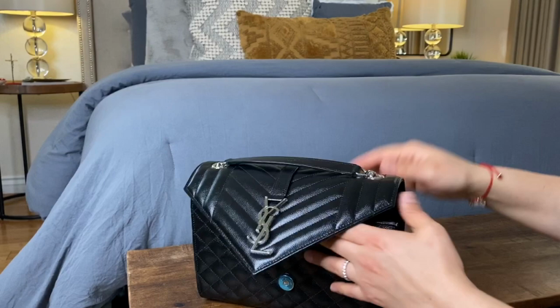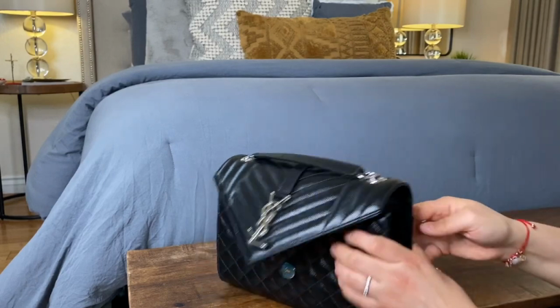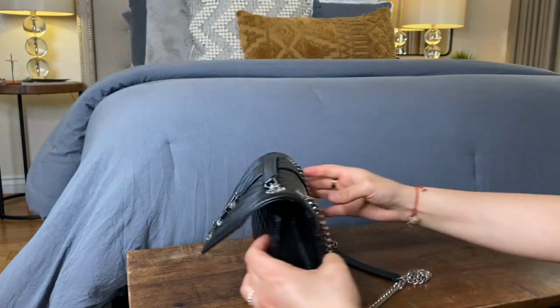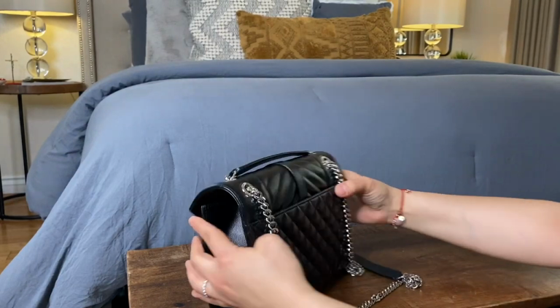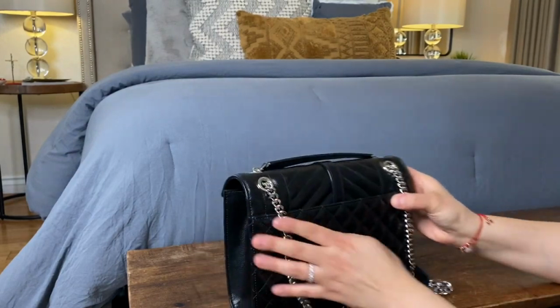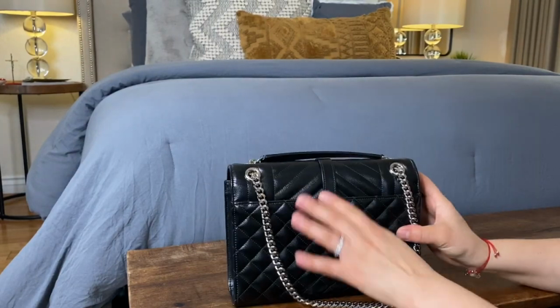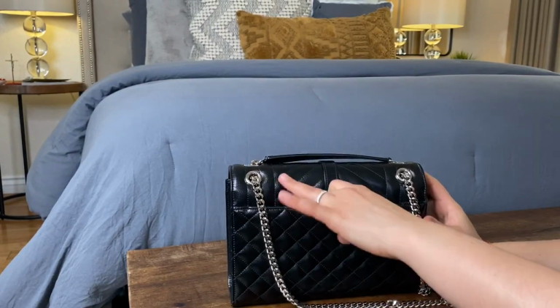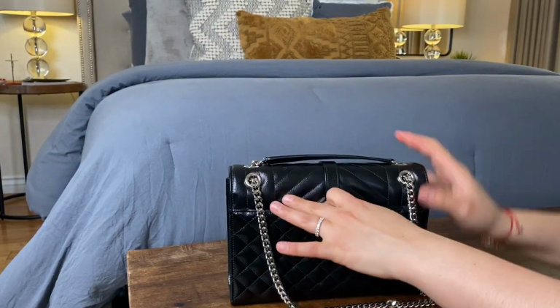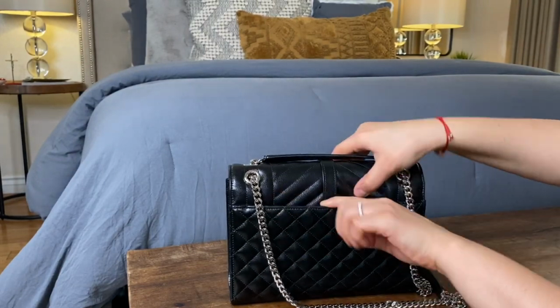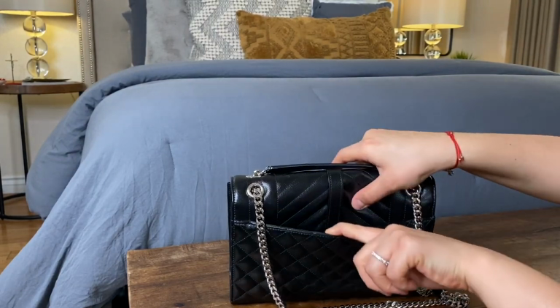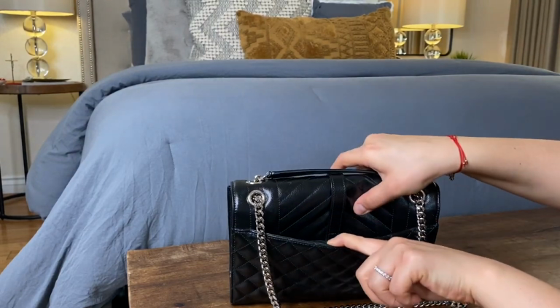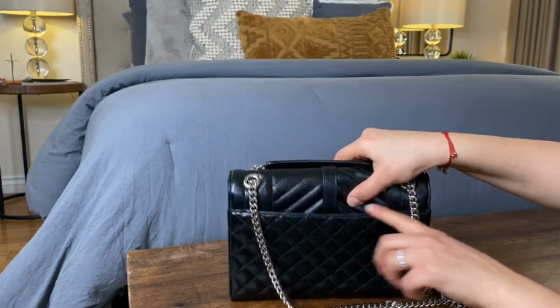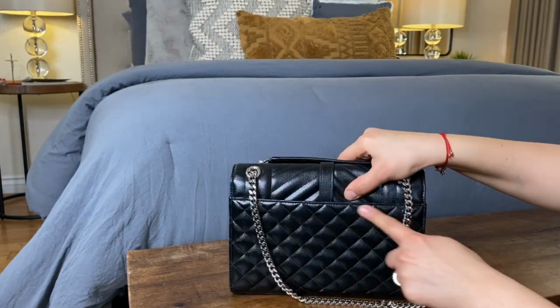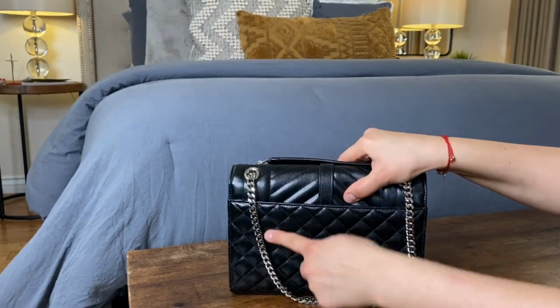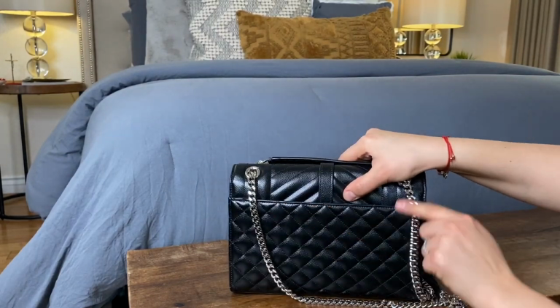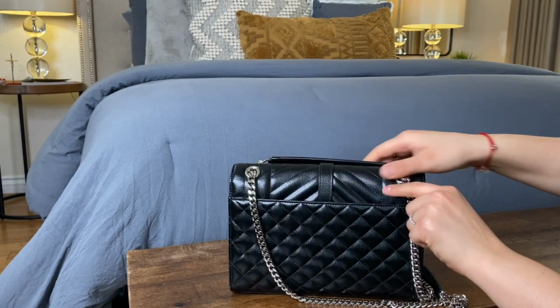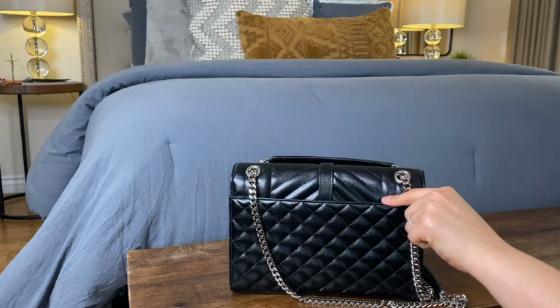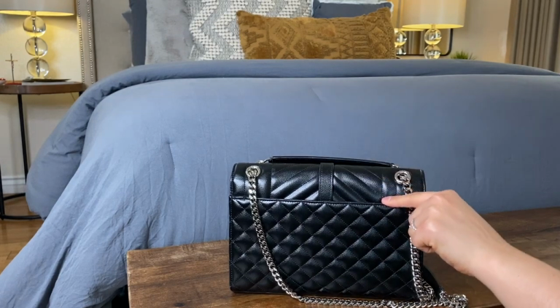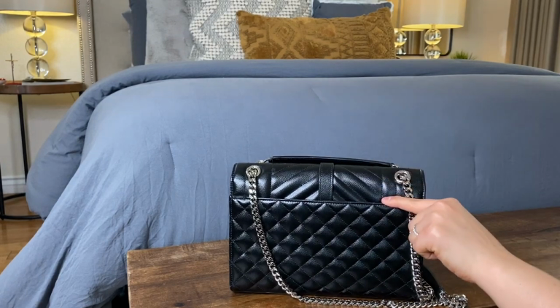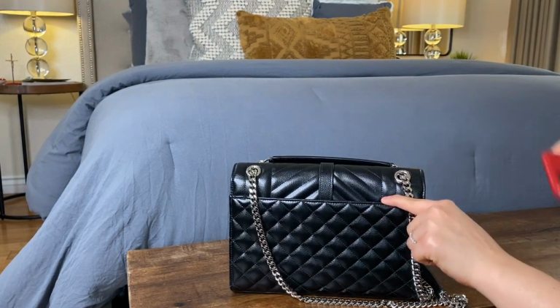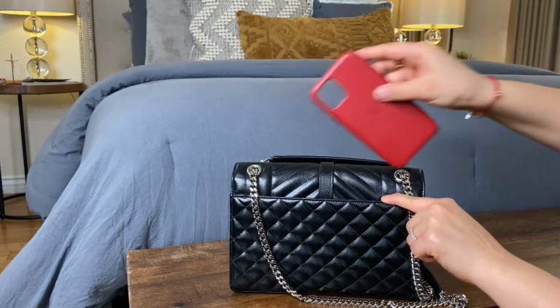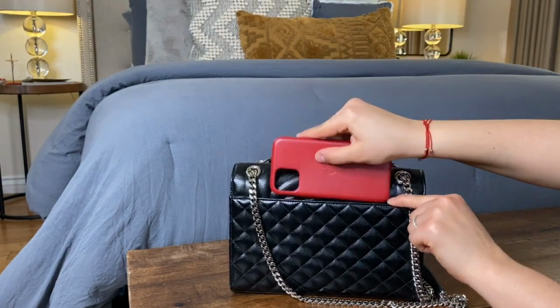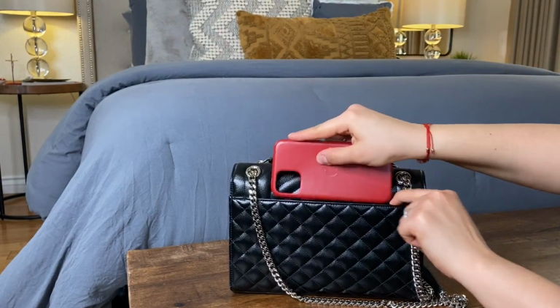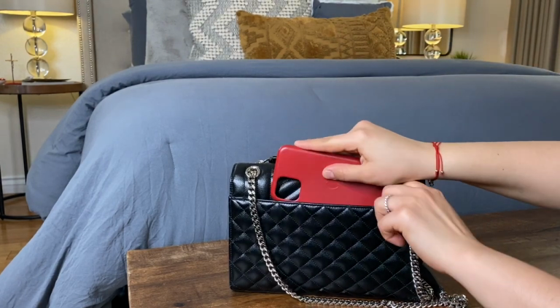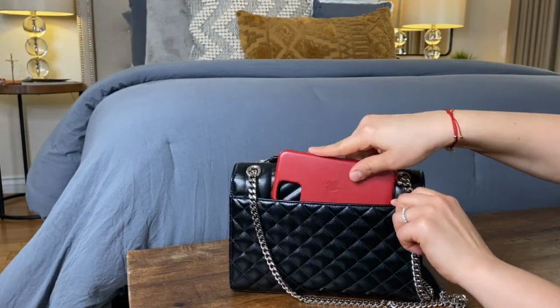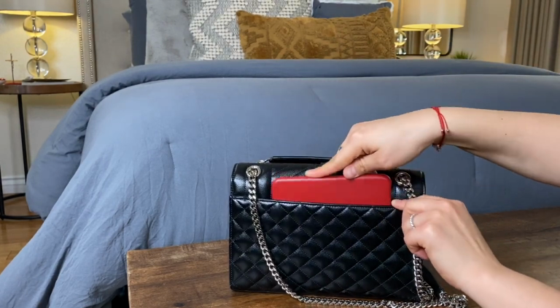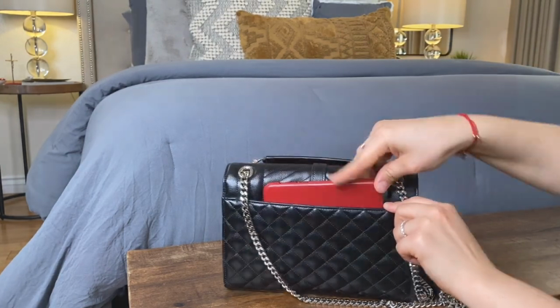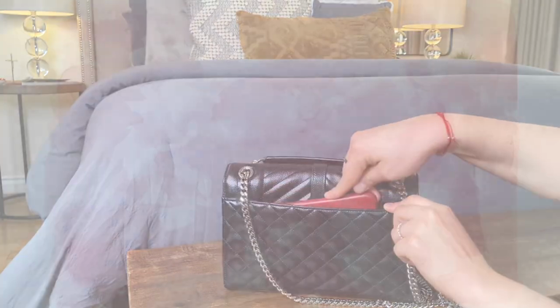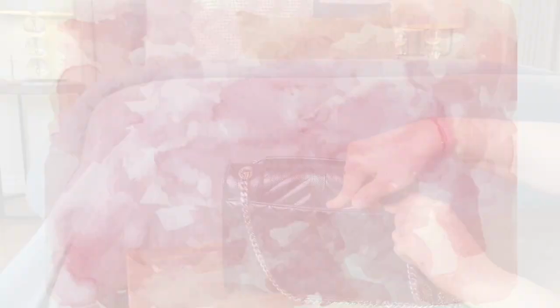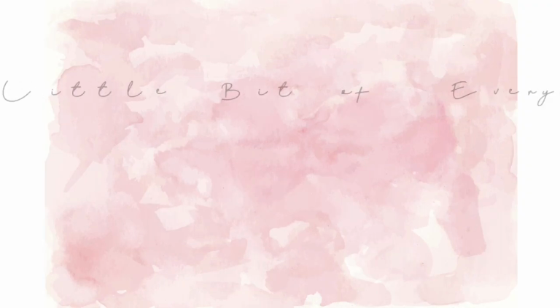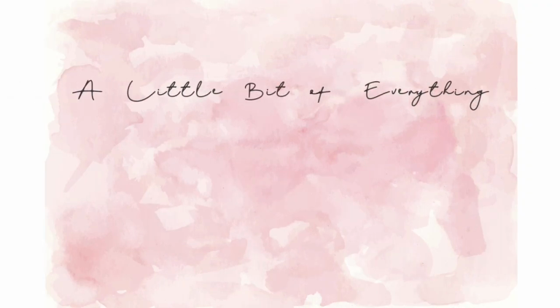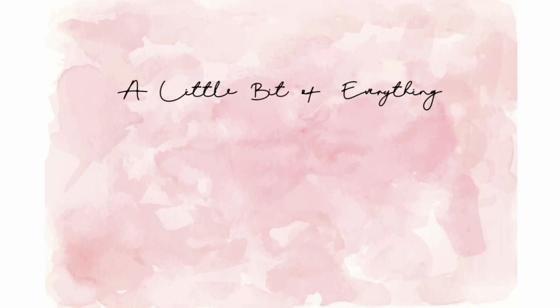I always tend to put my phone in the back section, as I showed with the Chanel bag. I really hope you enjoyed this review — if you have any questions please leave them down below, and I'll see you next time. Bye!